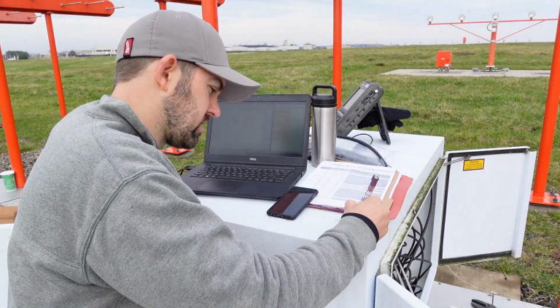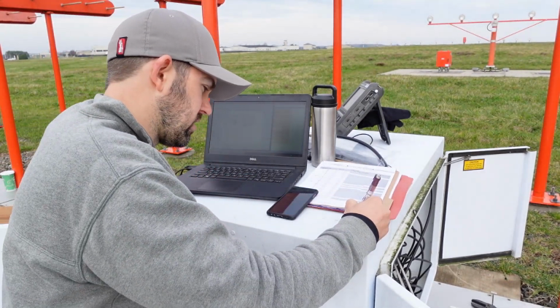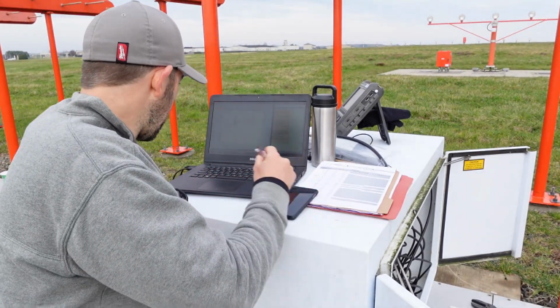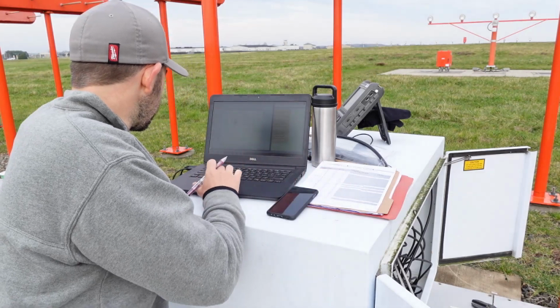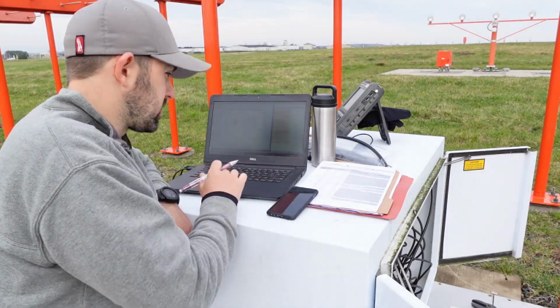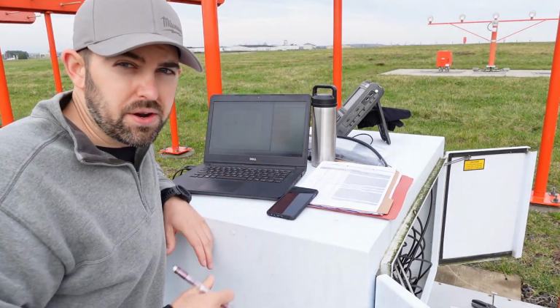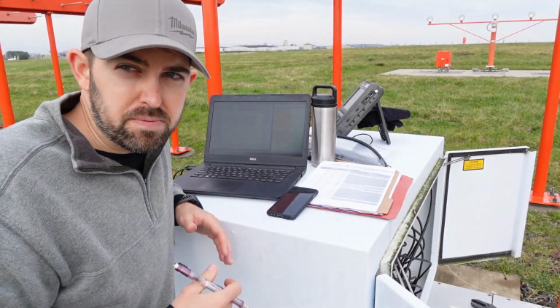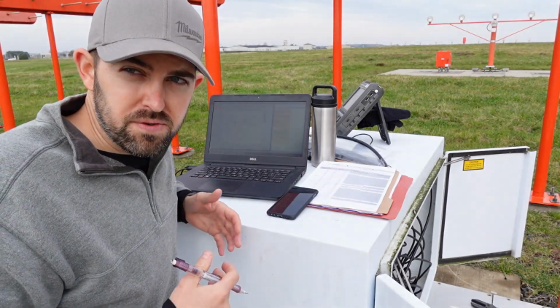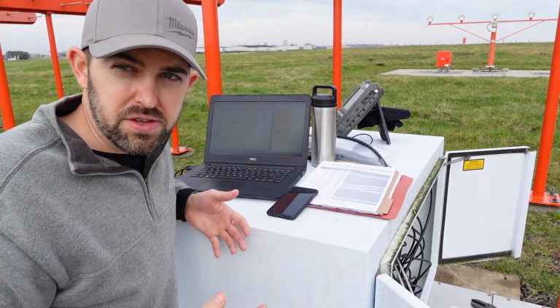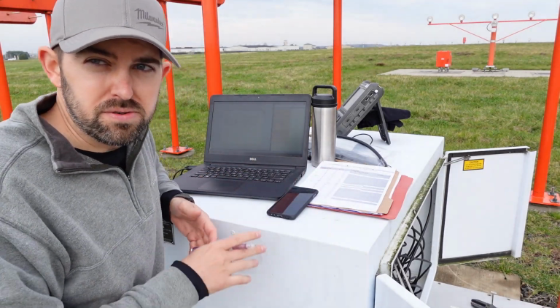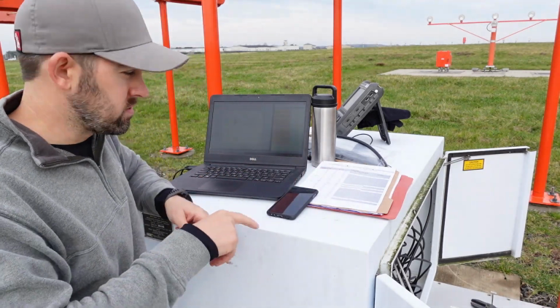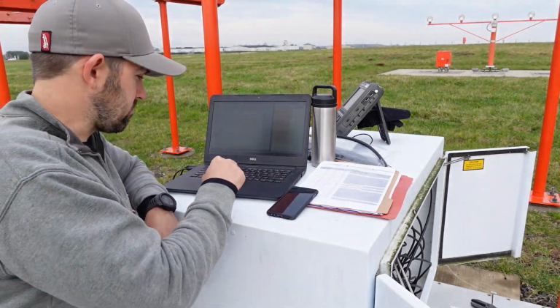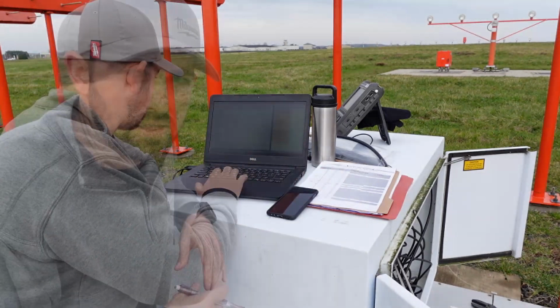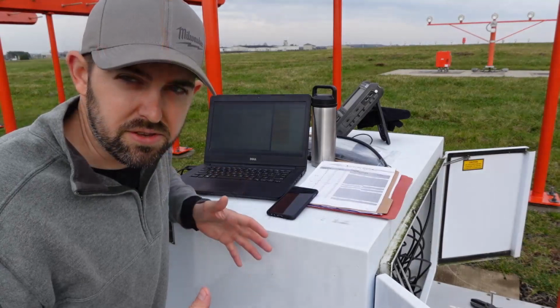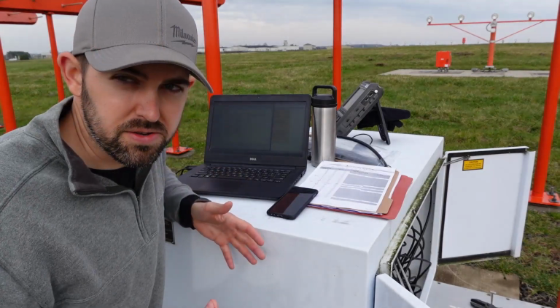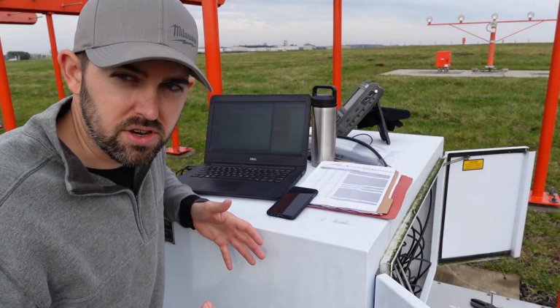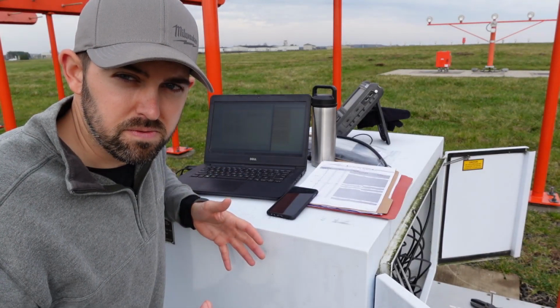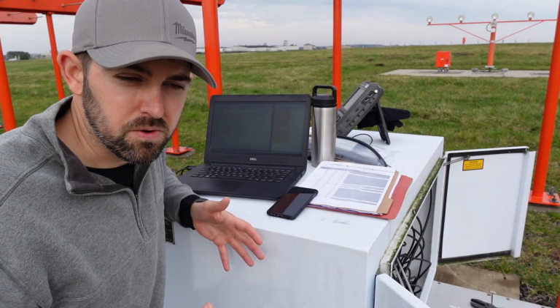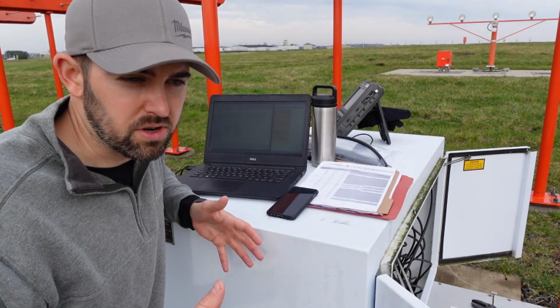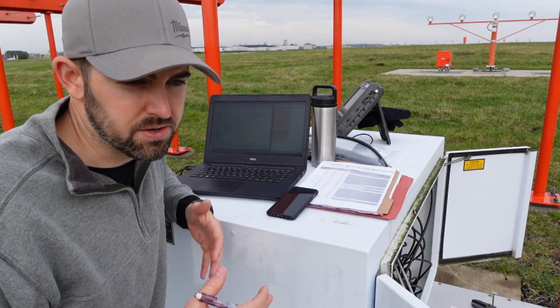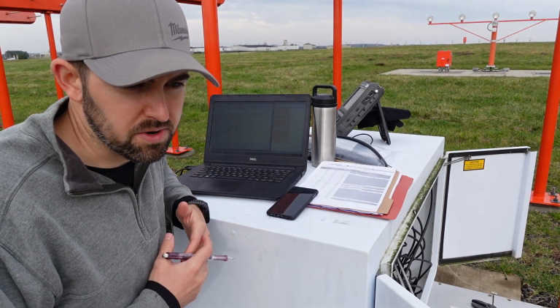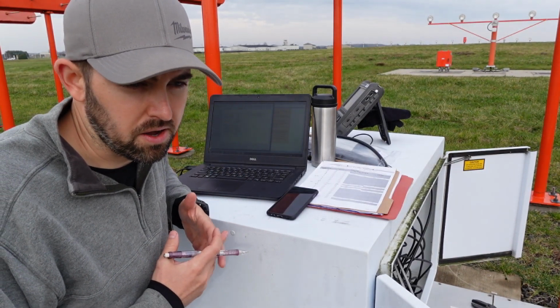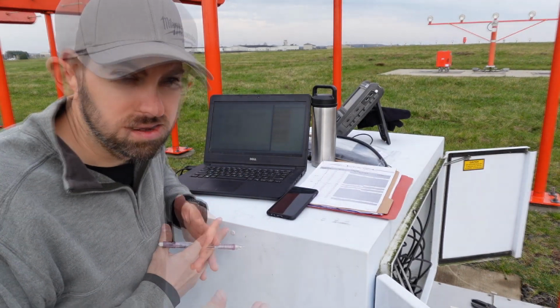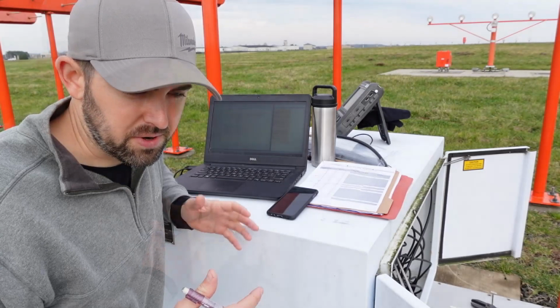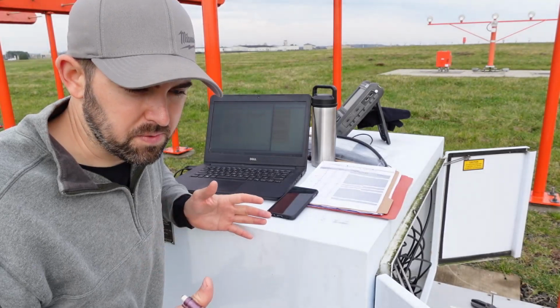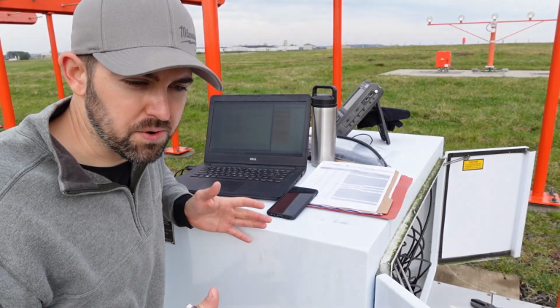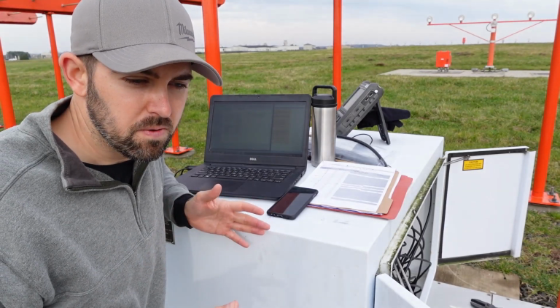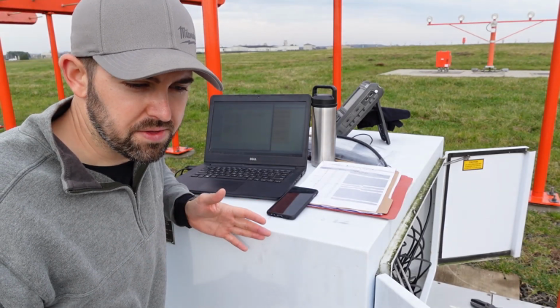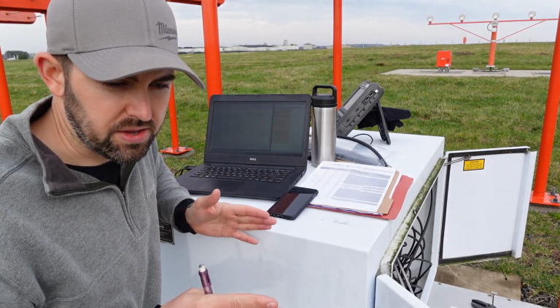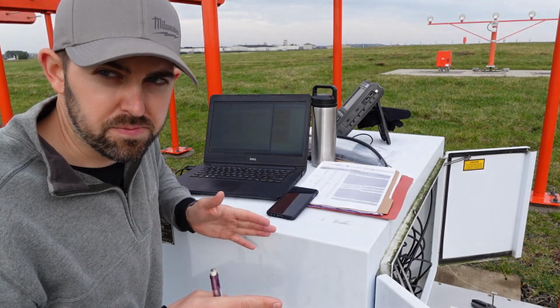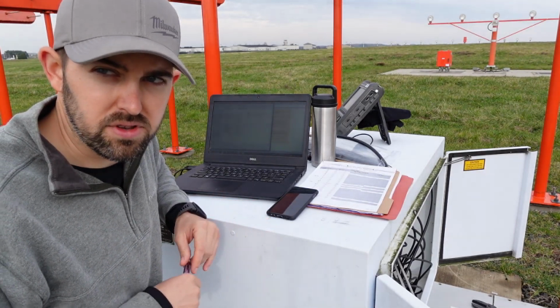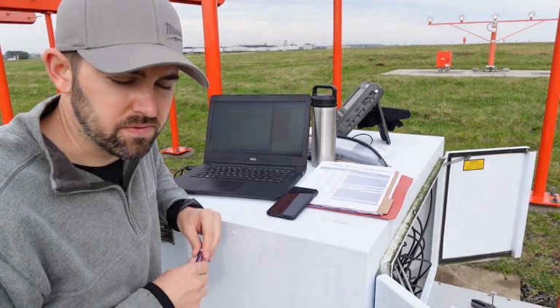We've got a 161 in the 150 combined for a 311, and that's close enough to 310. So now we're going to do the same thing for transmitter two. That completes the clearance width adjustment. We're going to go course and clearance, transmitters on. Now we're going to set up our course width to half-width points in the near field.